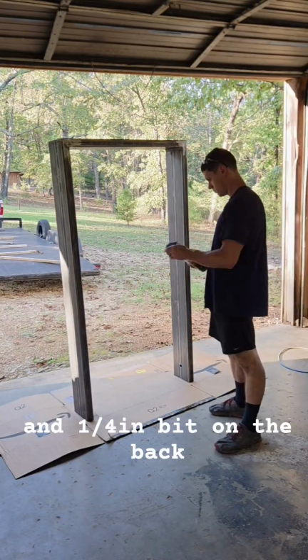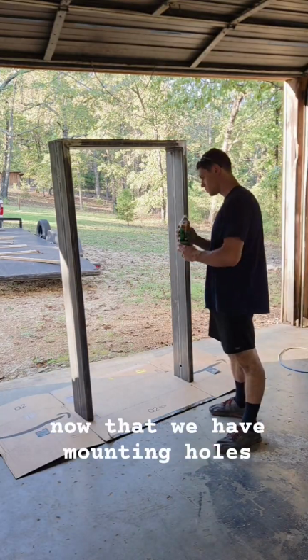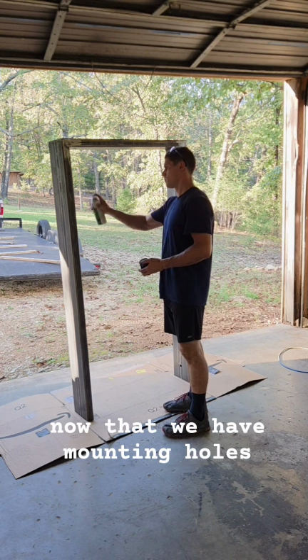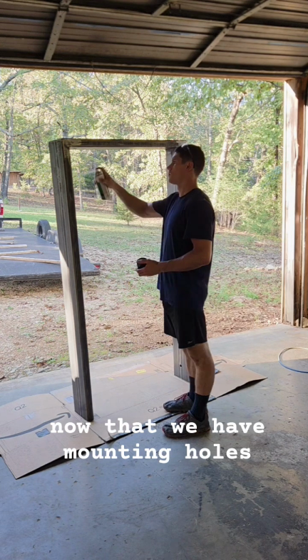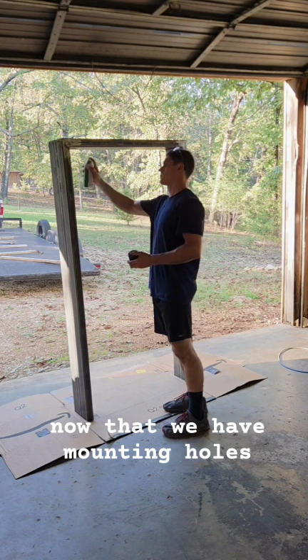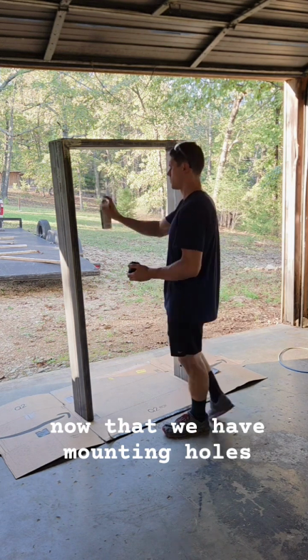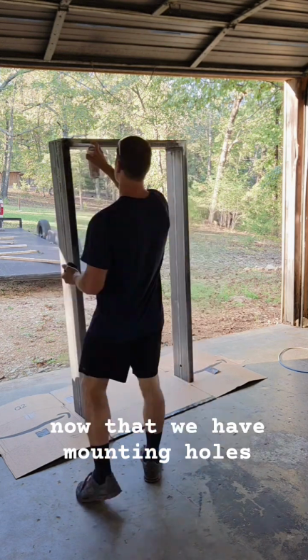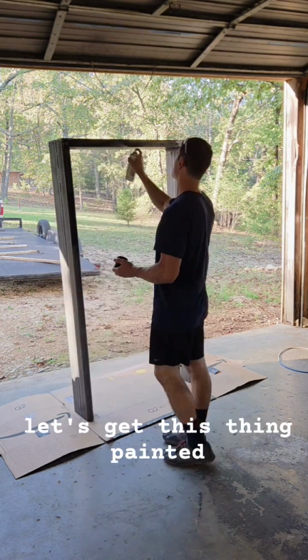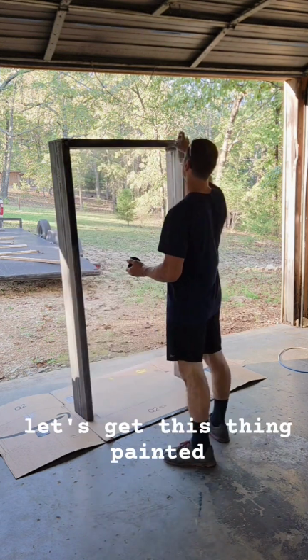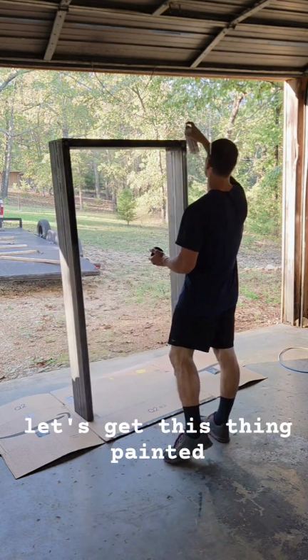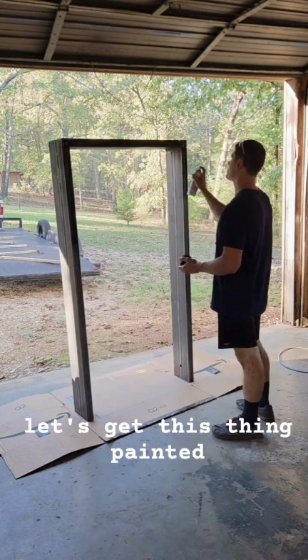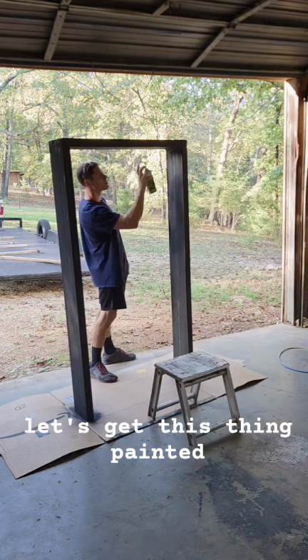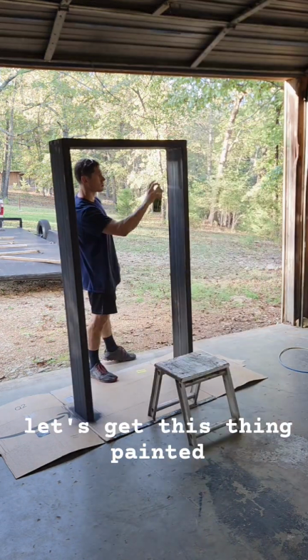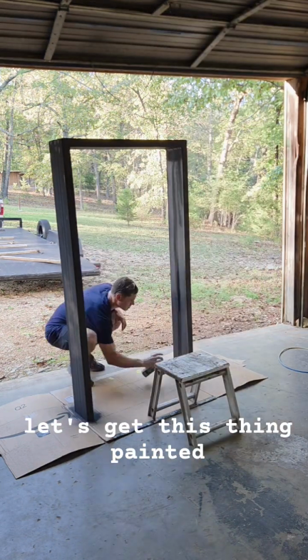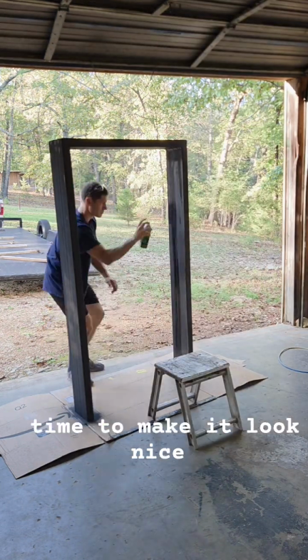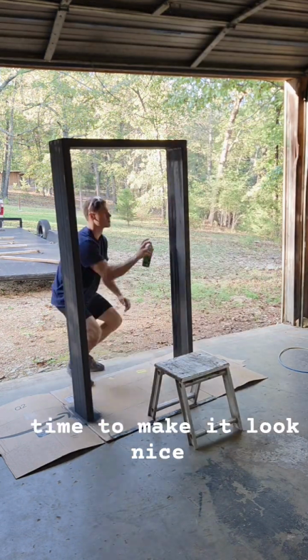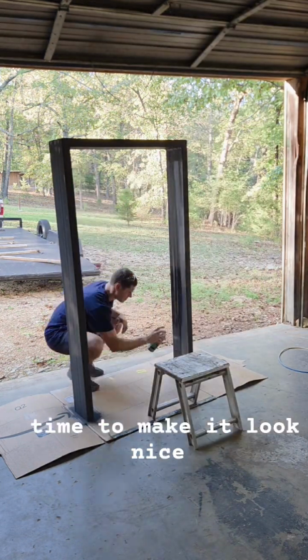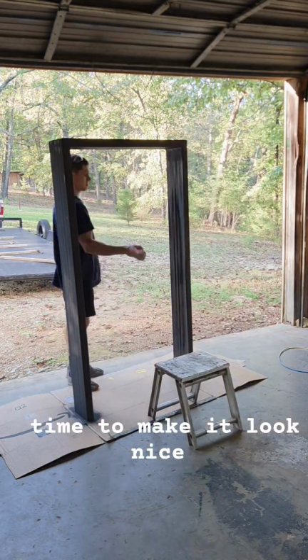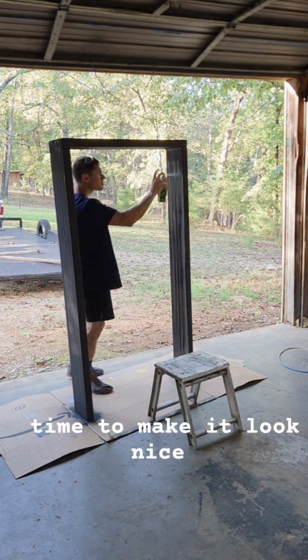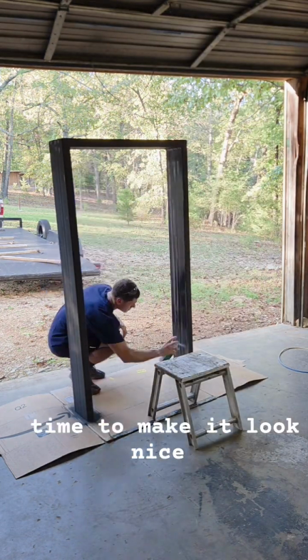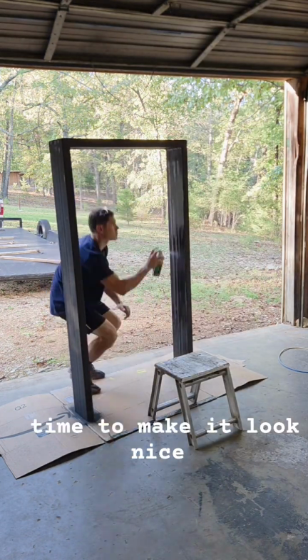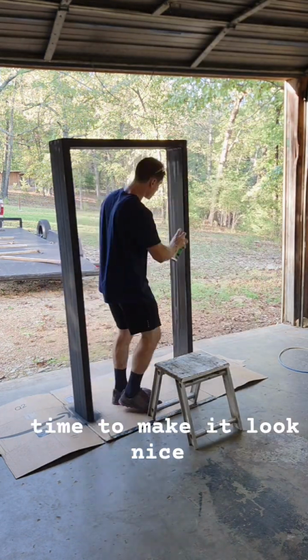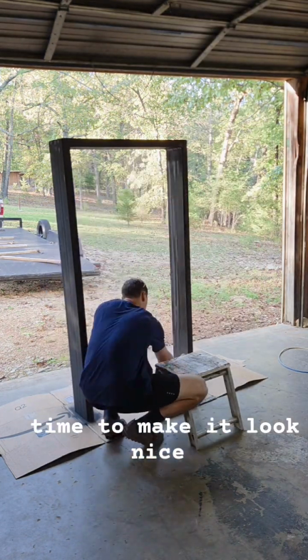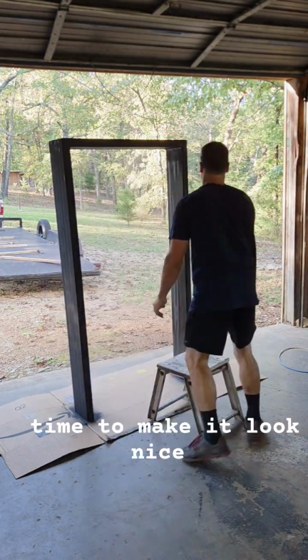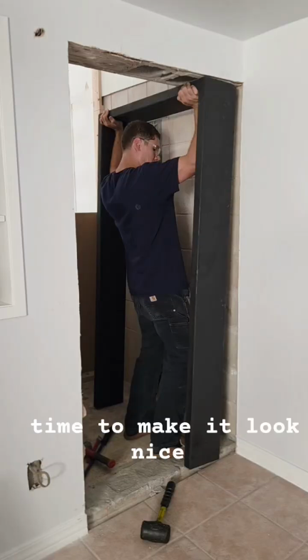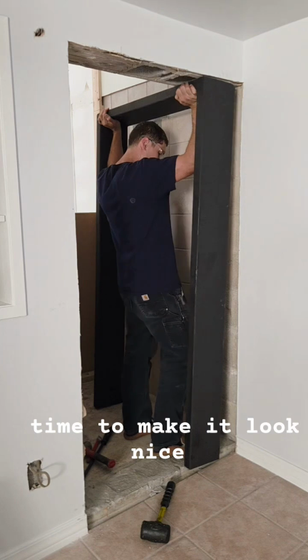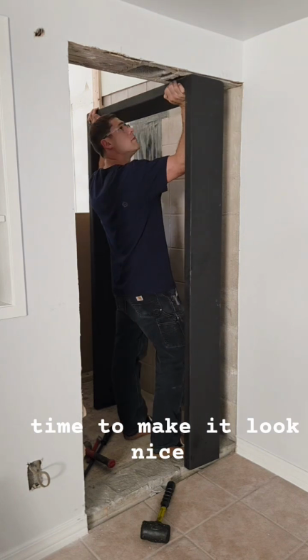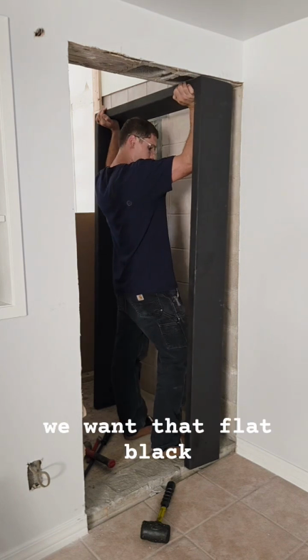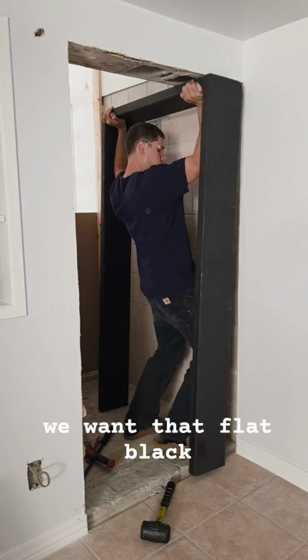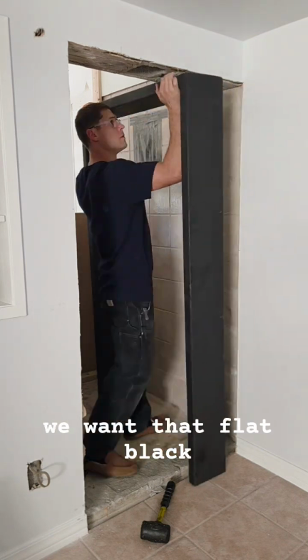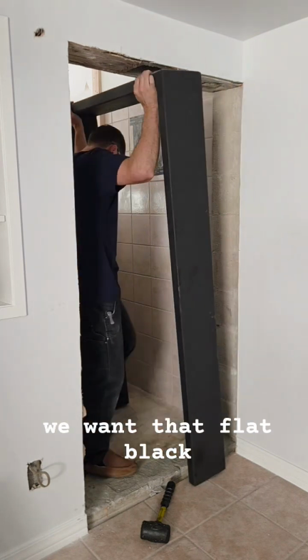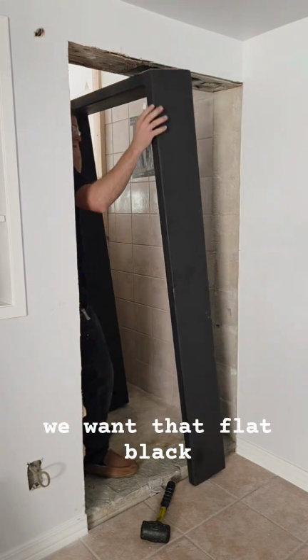Now that we have mounting holes, let's get this thing painted. Time to make it look nice. We want that flat black.